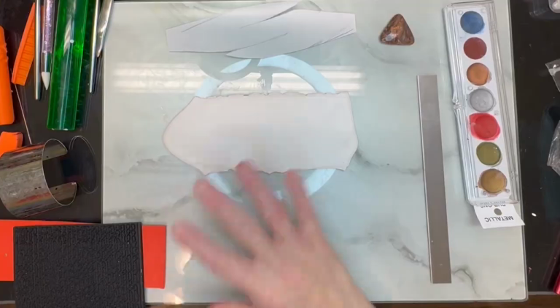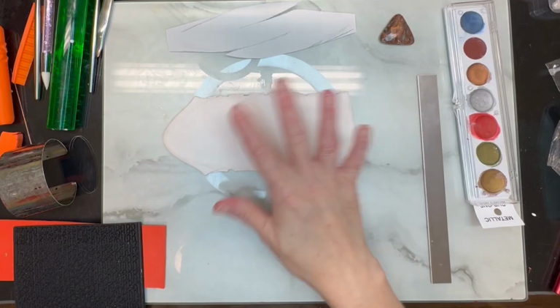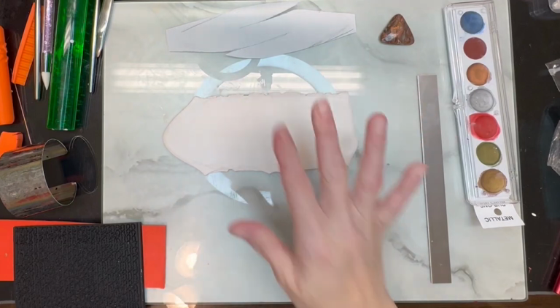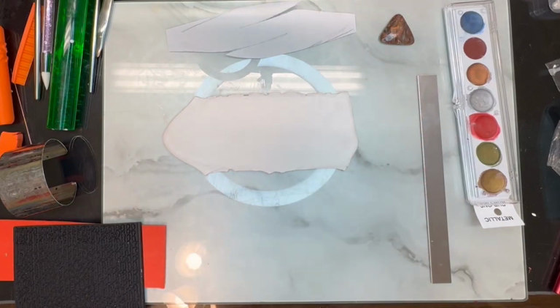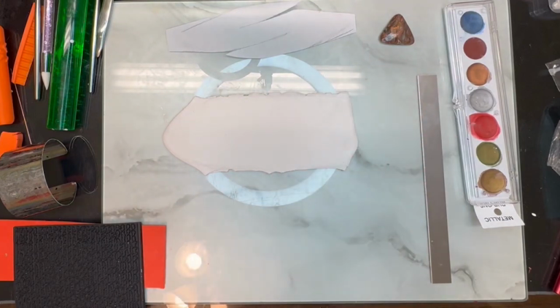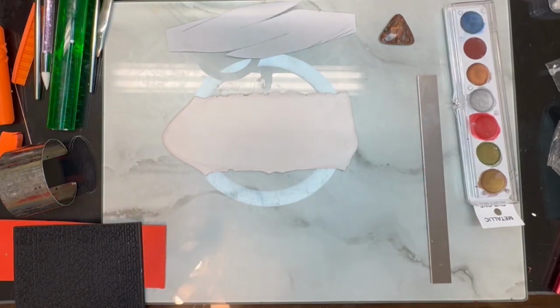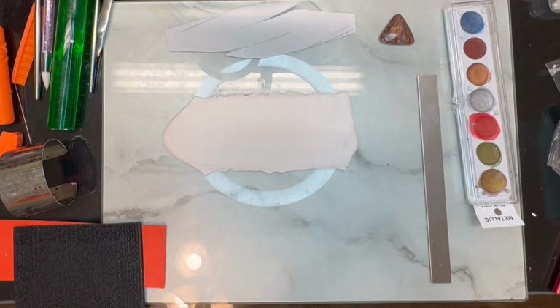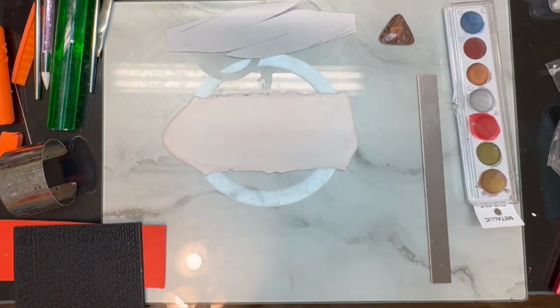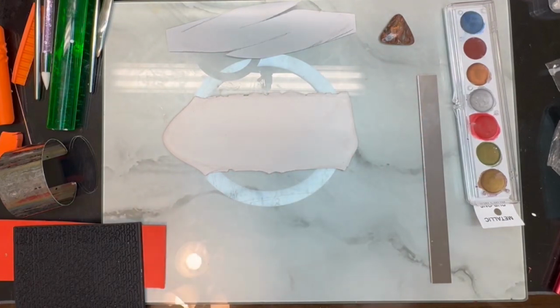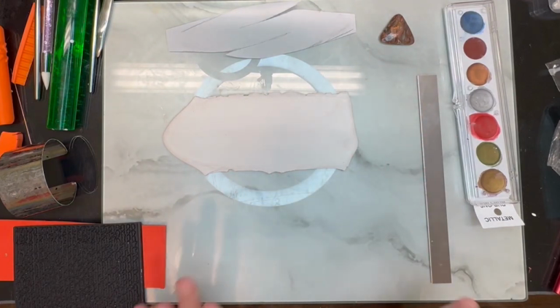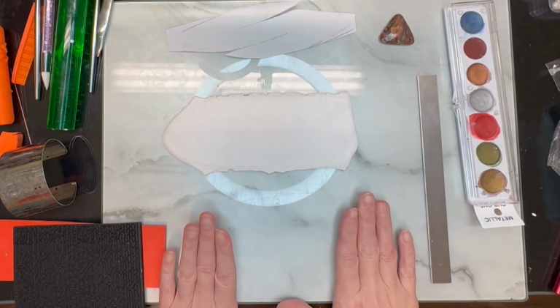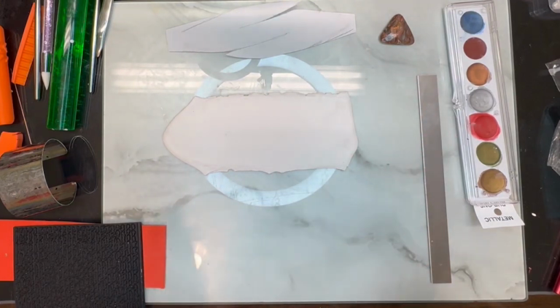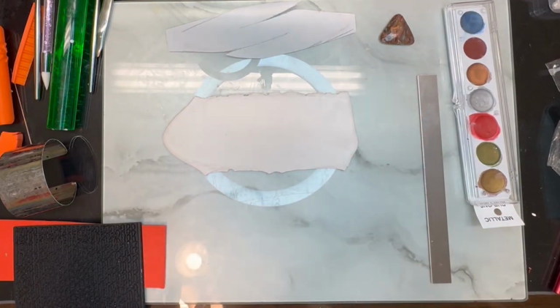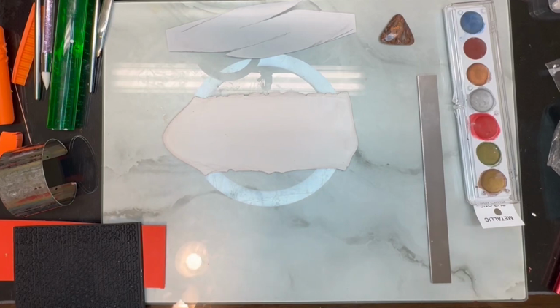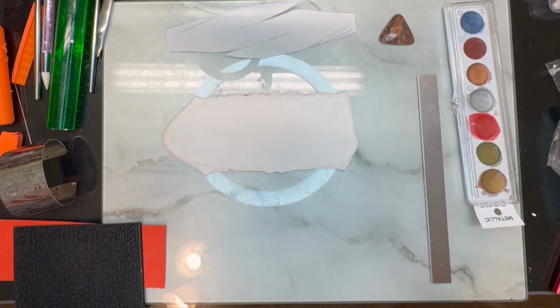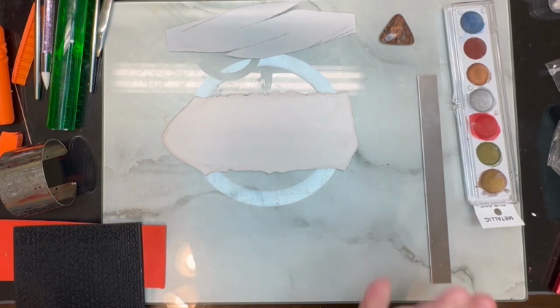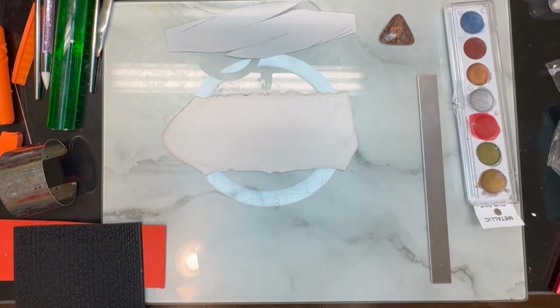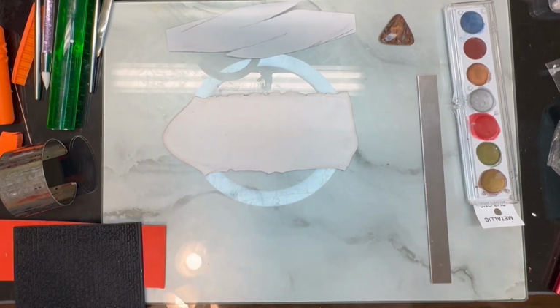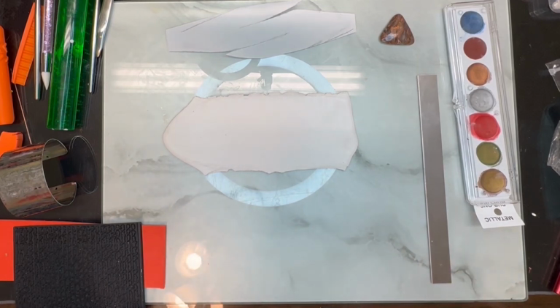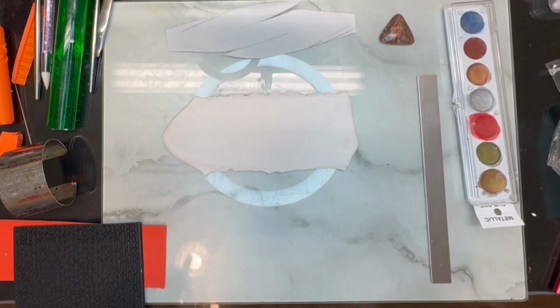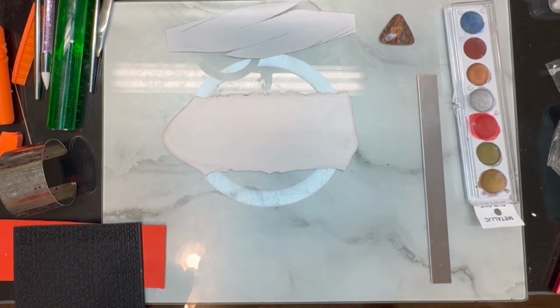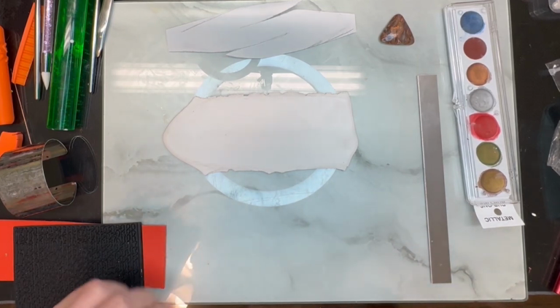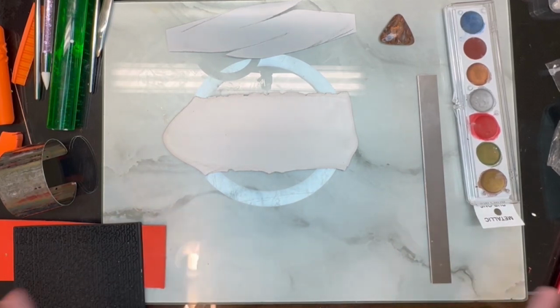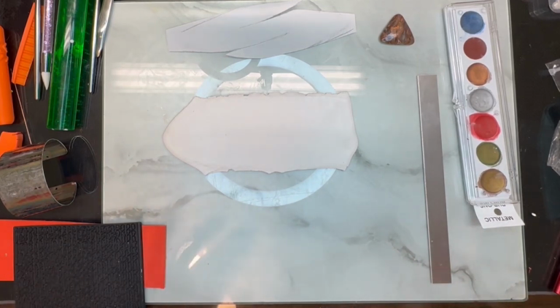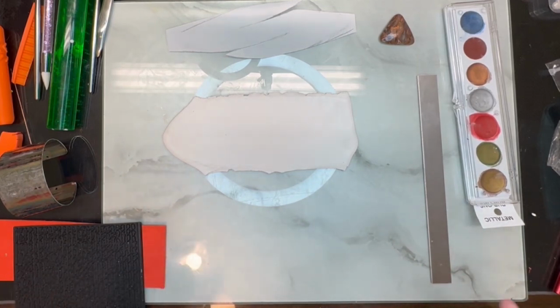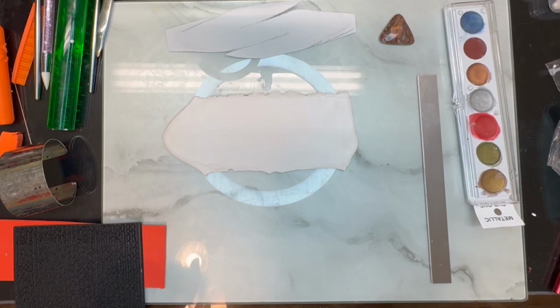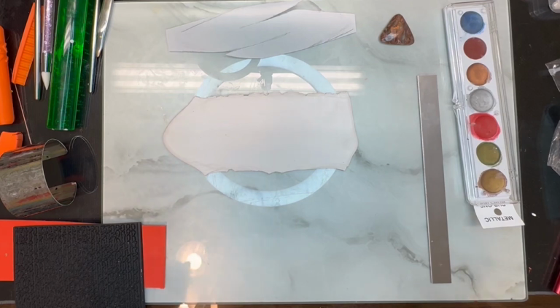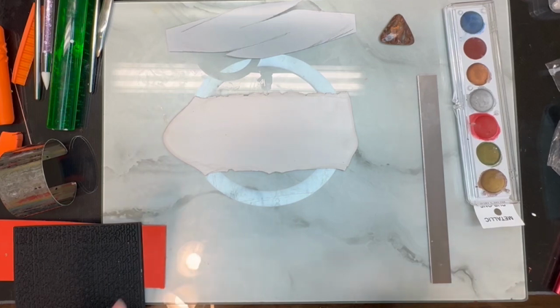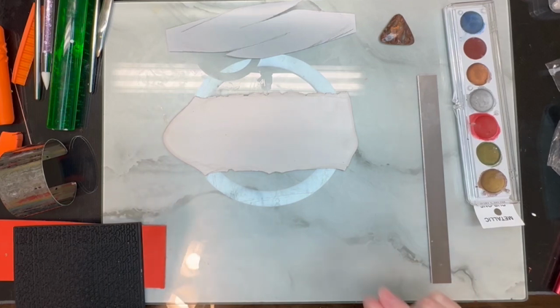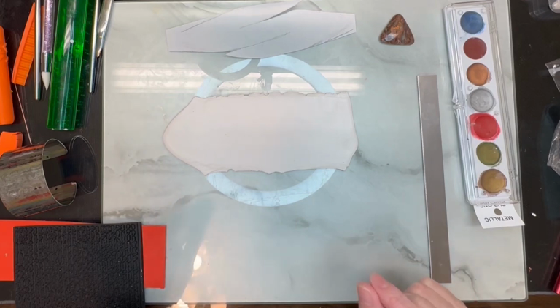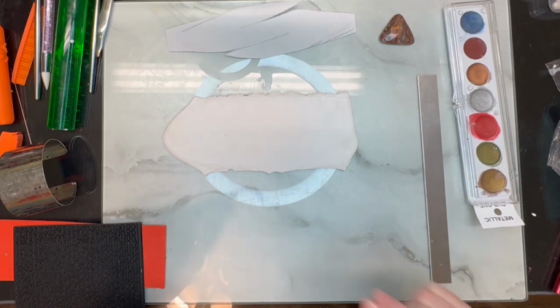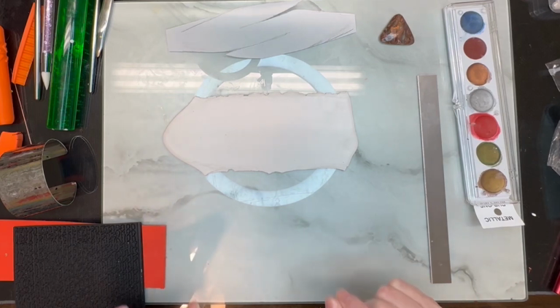Hi guys, it's Sherry. Today I am going to be showing you a different type of bracelet. I love this bracelet and I was really playing around and trying to figure out the exact technique to show you guys and do a video on it.